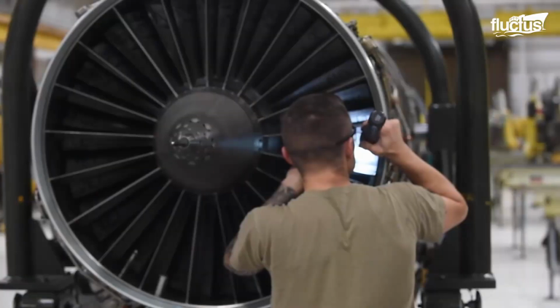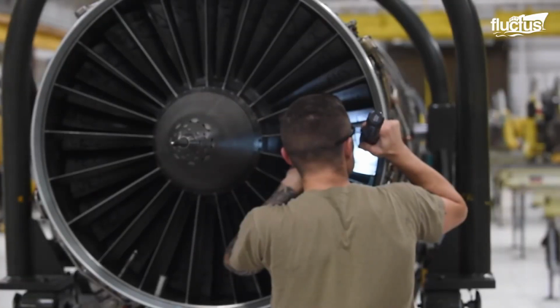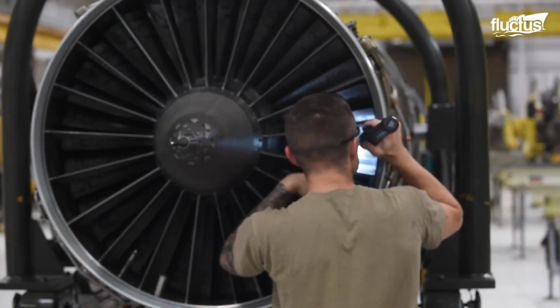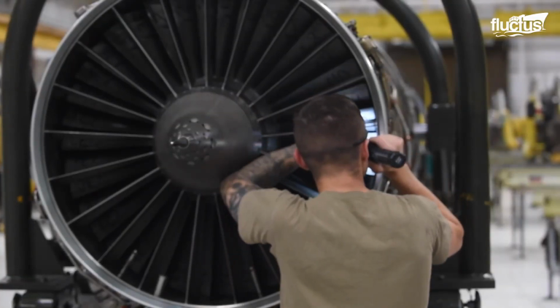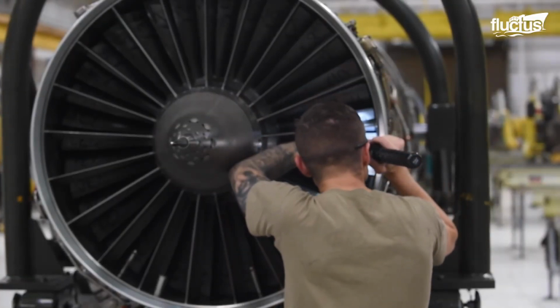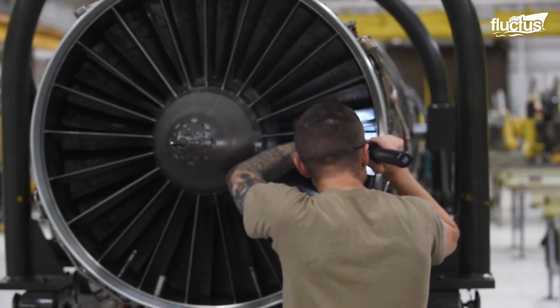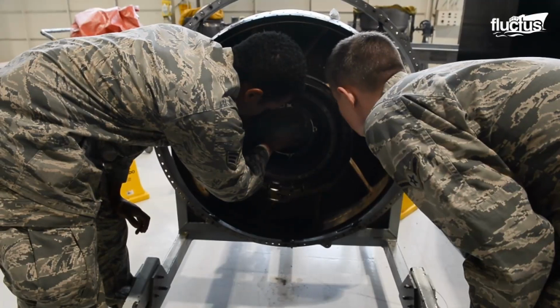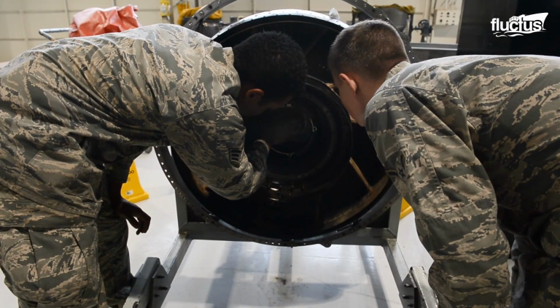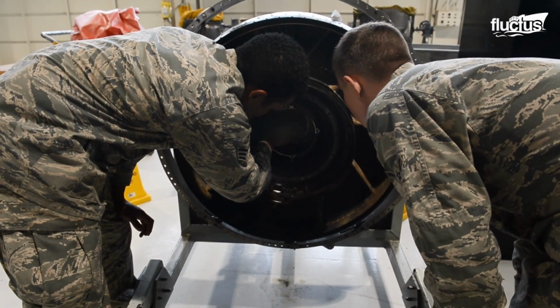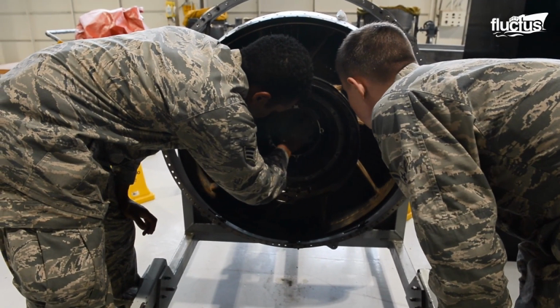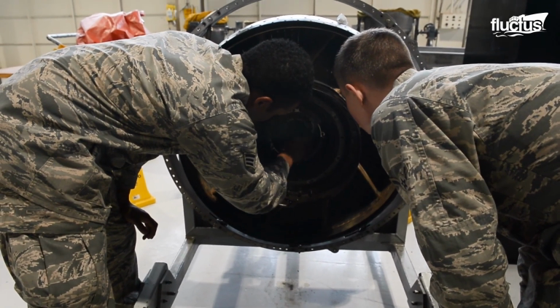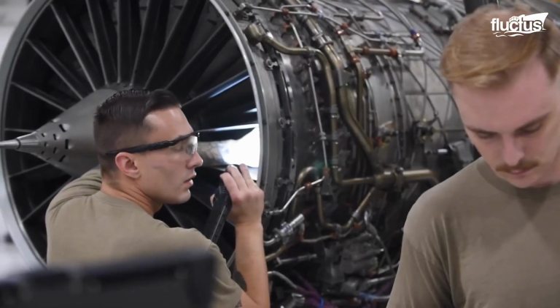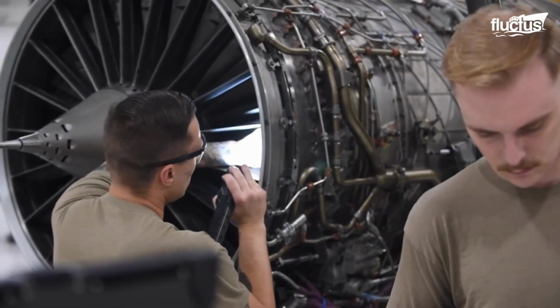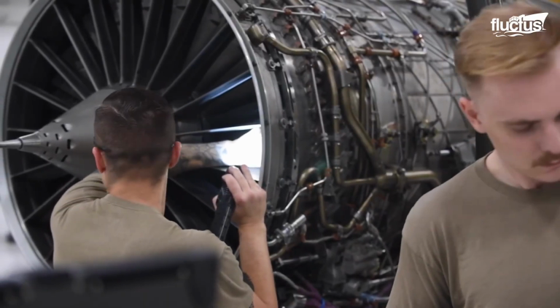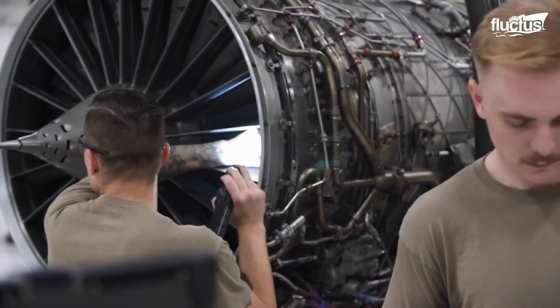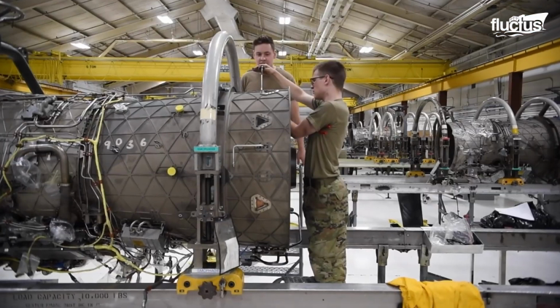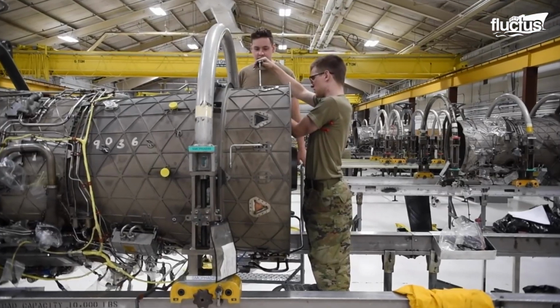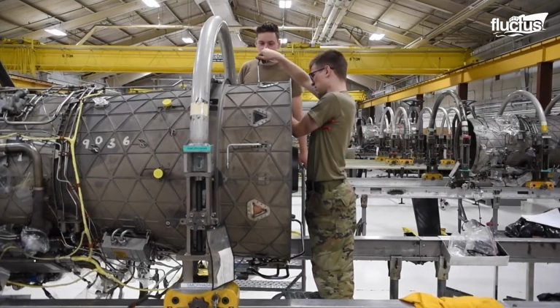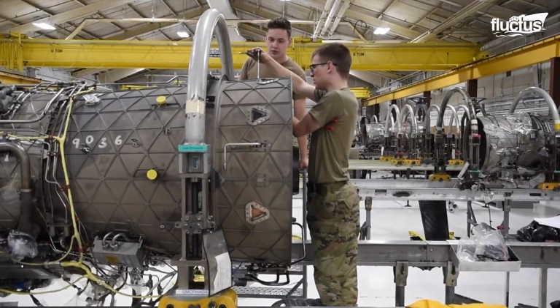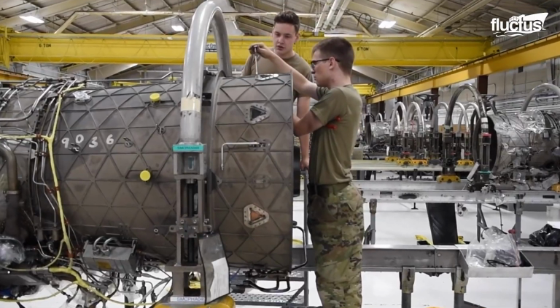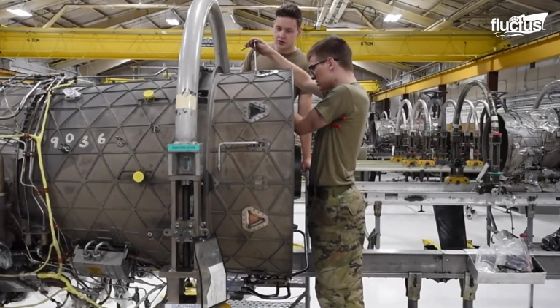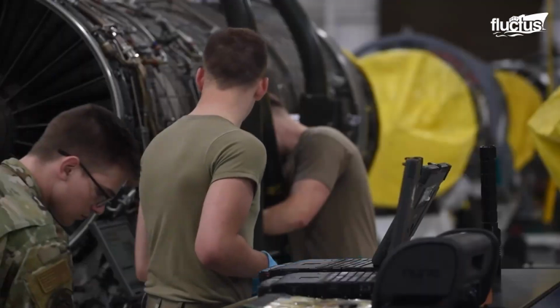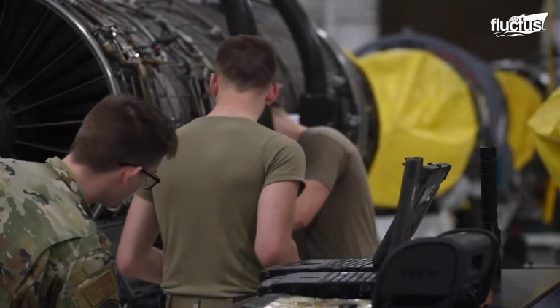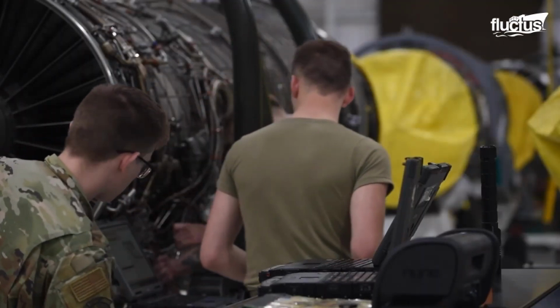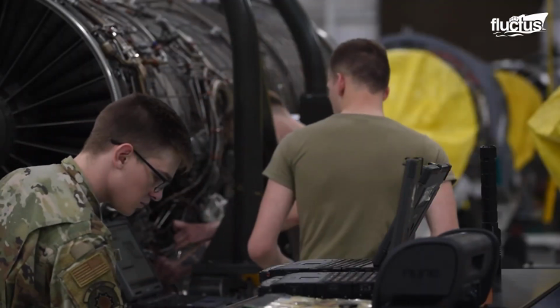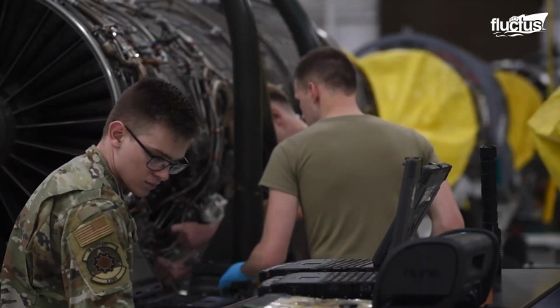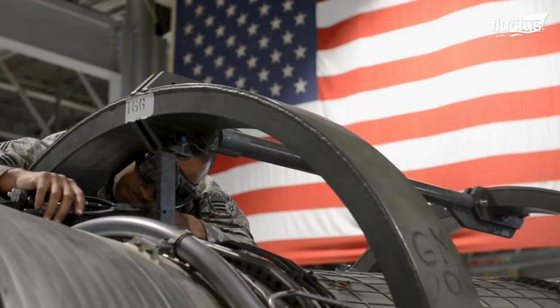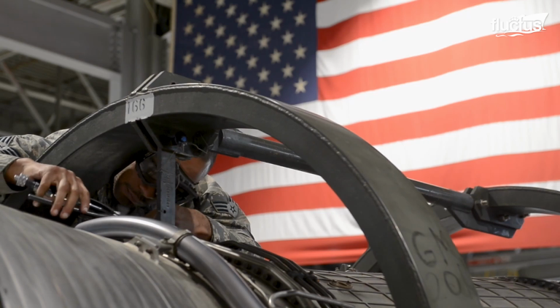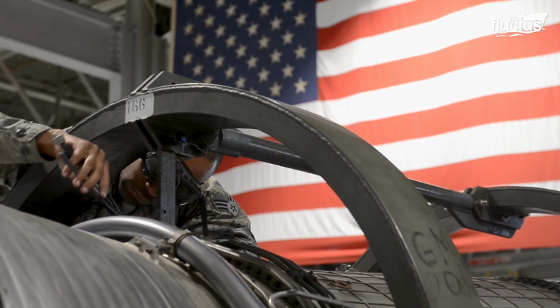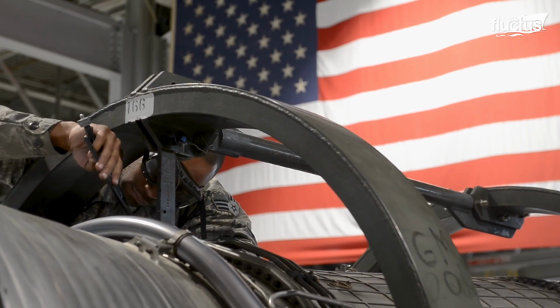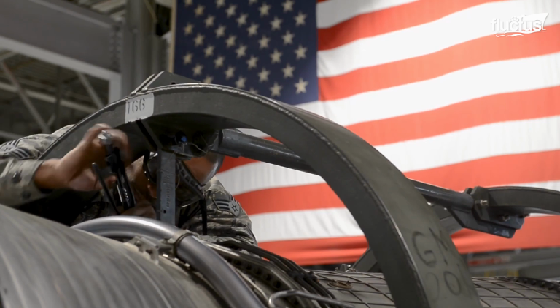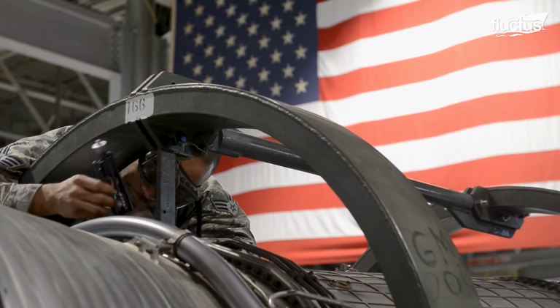This also gives them a chance to check the blades, bearings, seals, and other critical components. Next, the engine will be taken apart and any damaged or worn parts will be removed.